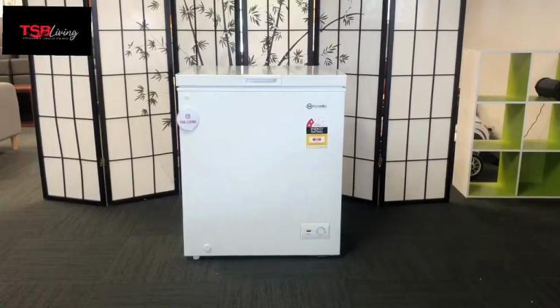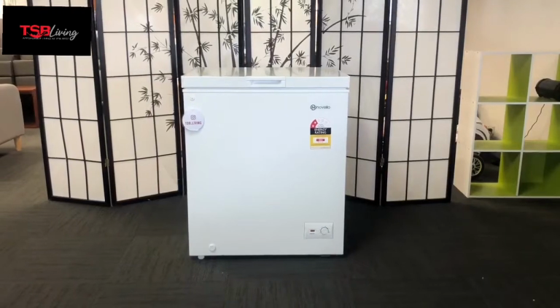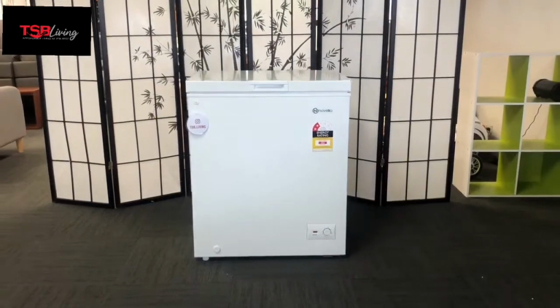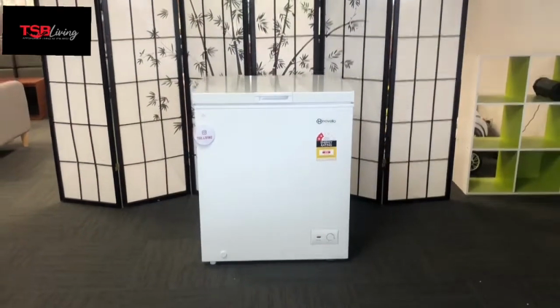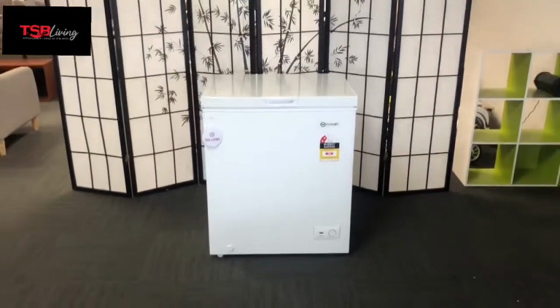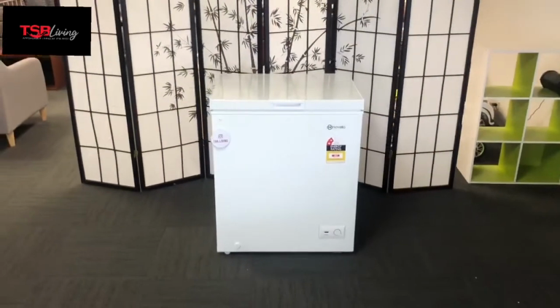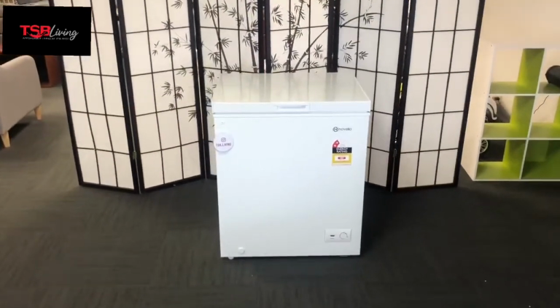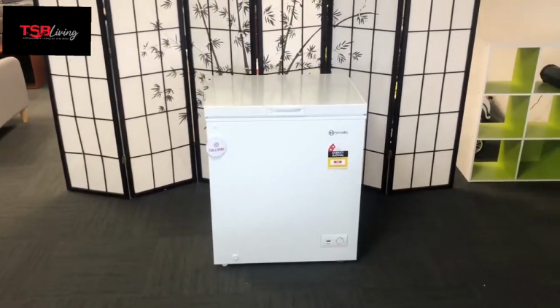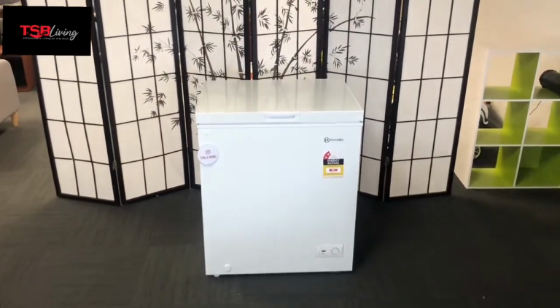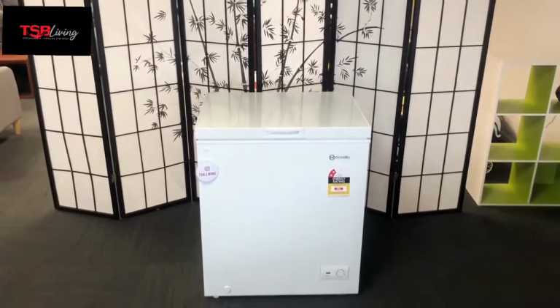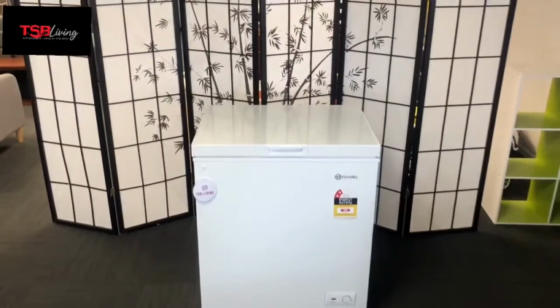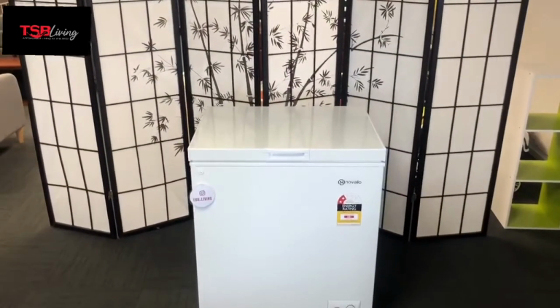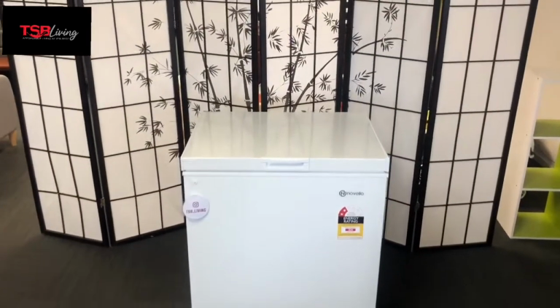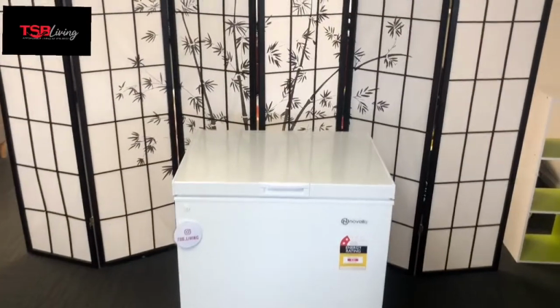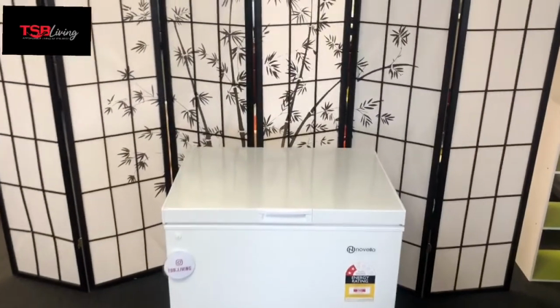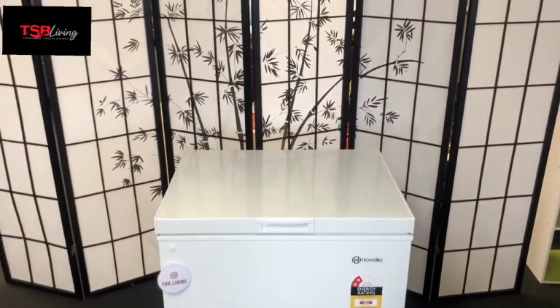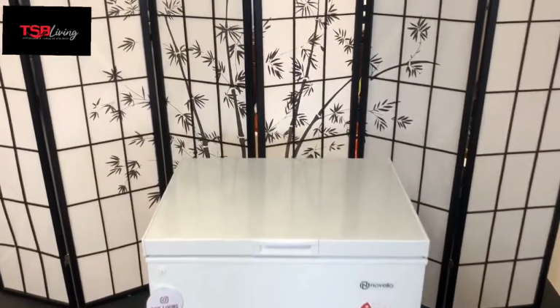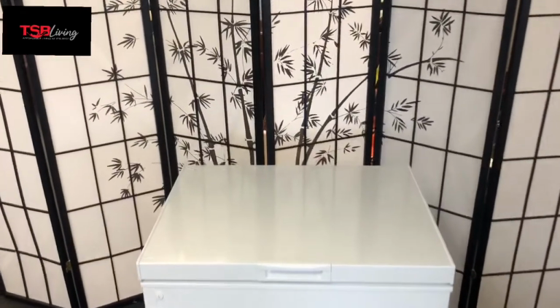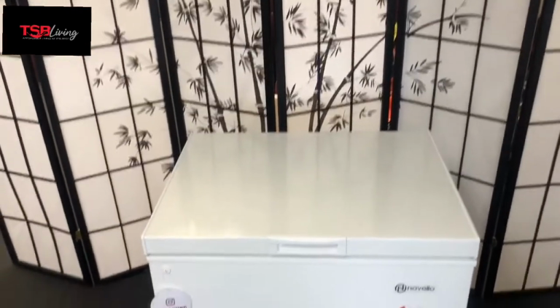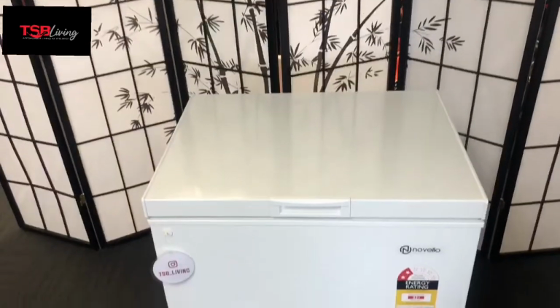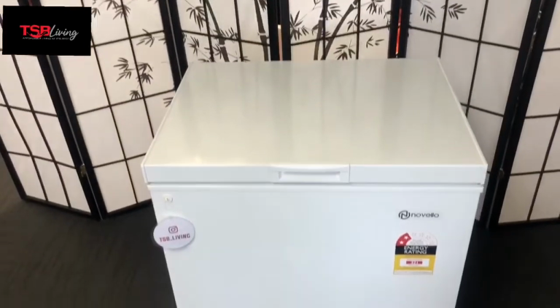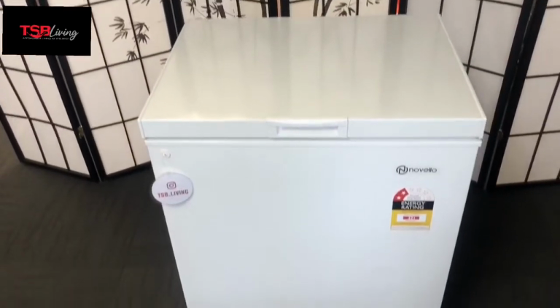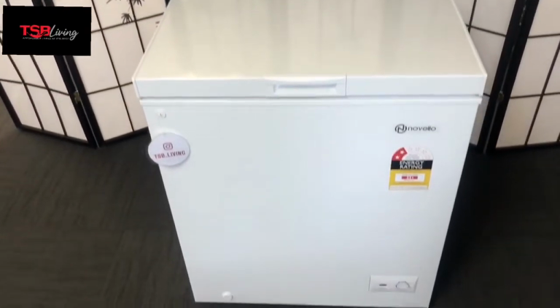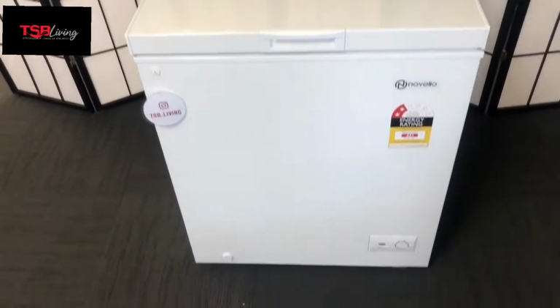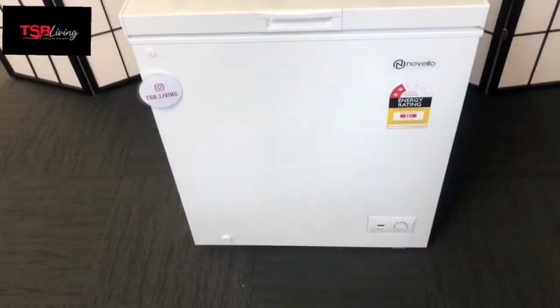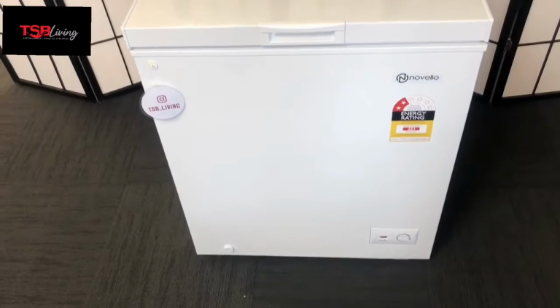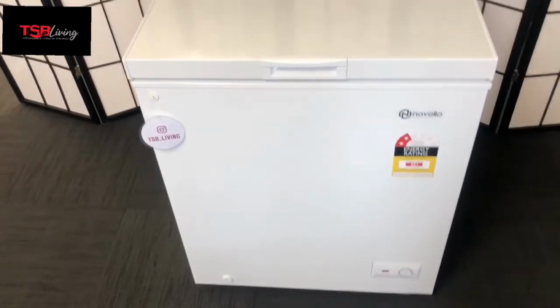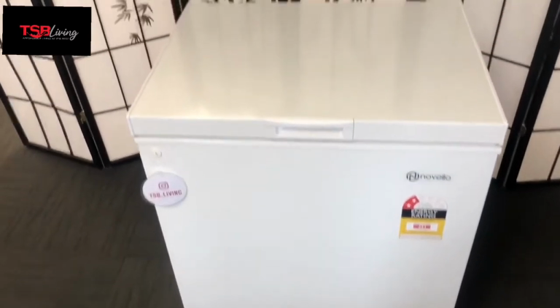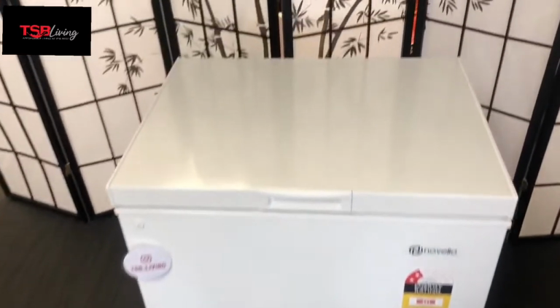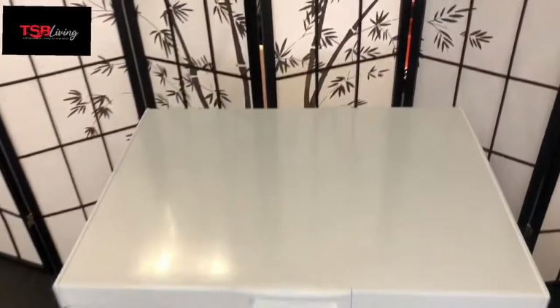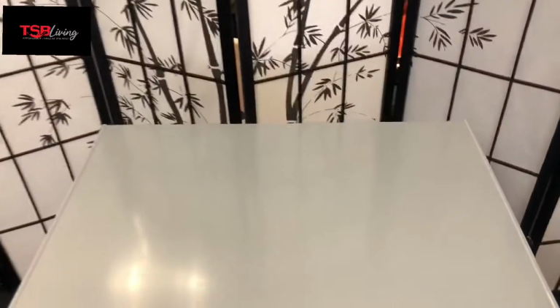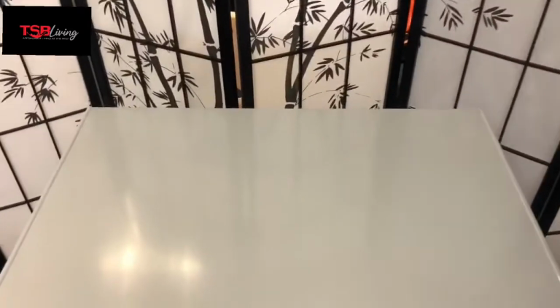Keep cool headed with this 145 litre chest freezer from TSB Living. This unit measures 70.5cm wide, 54.5cm deep and 84.5cm high.